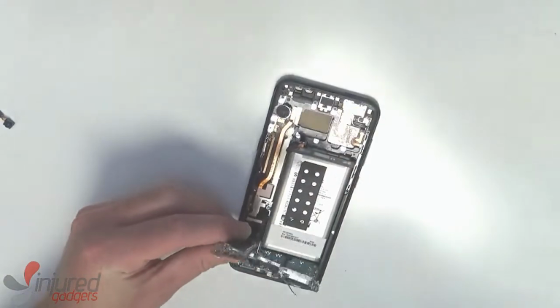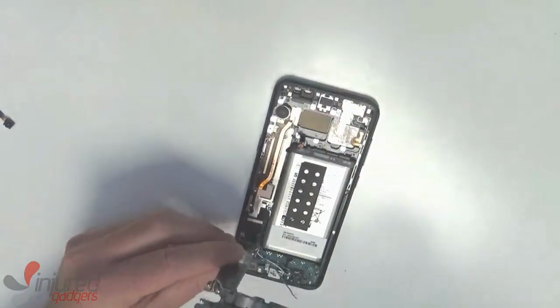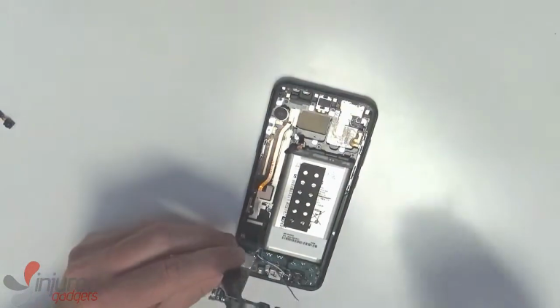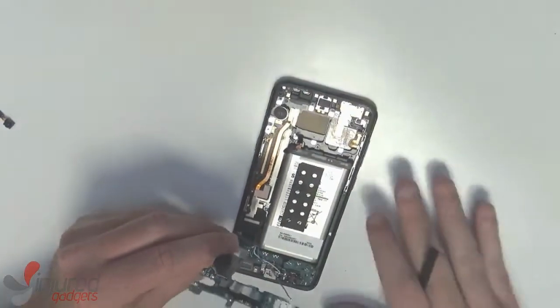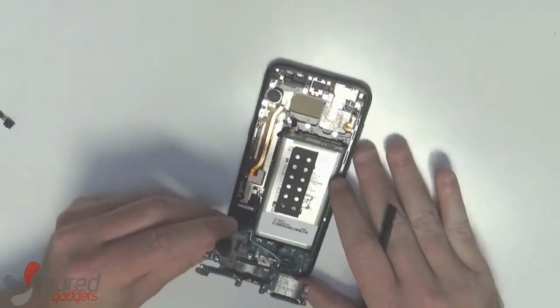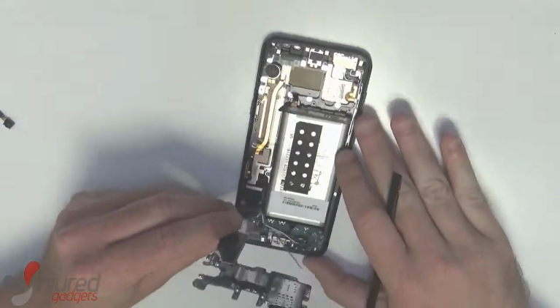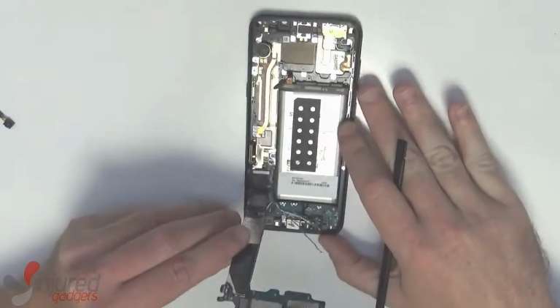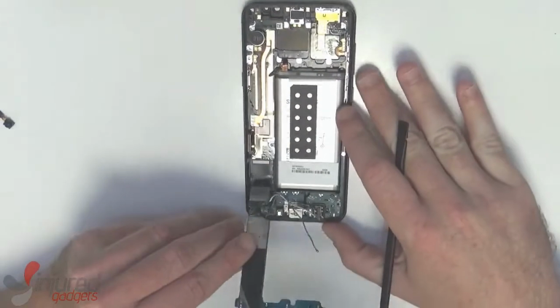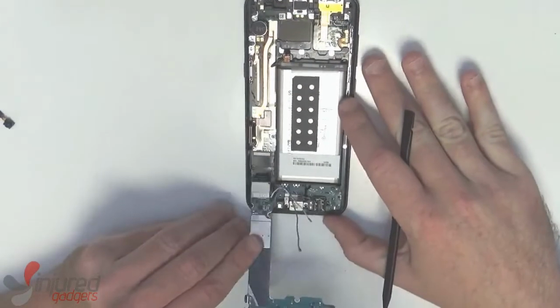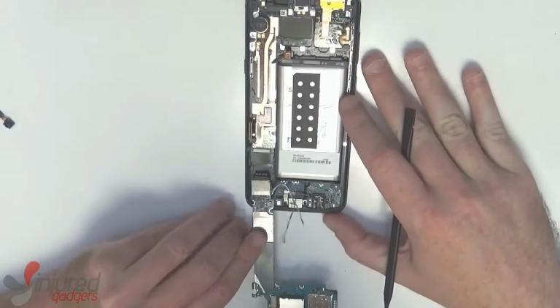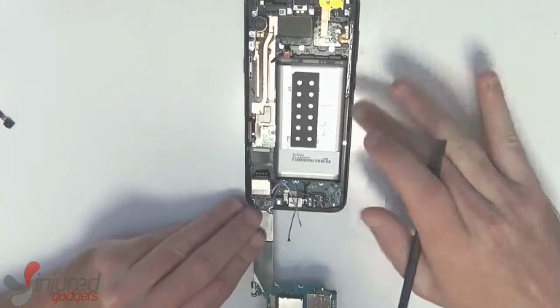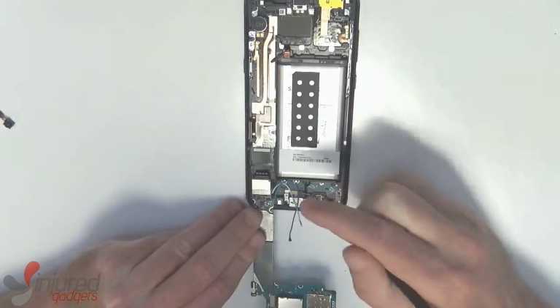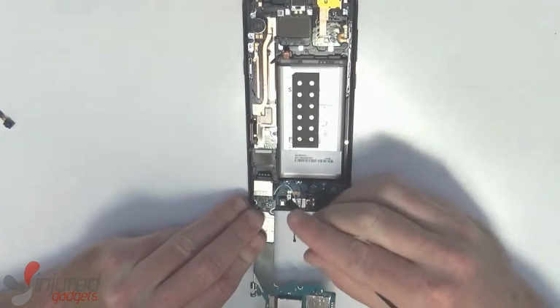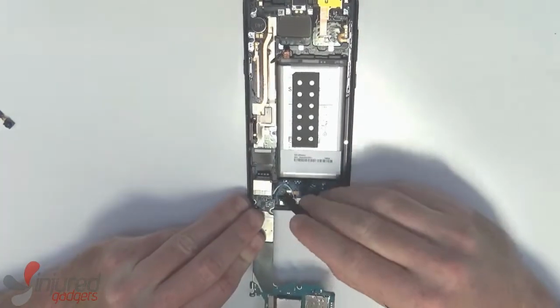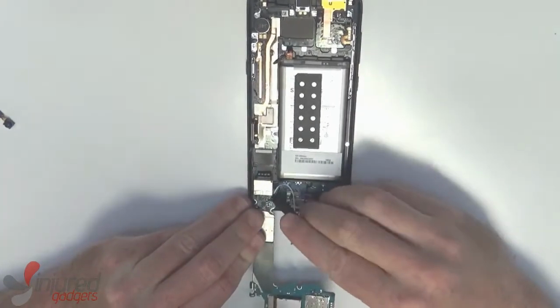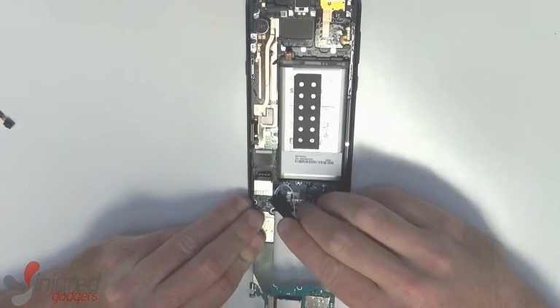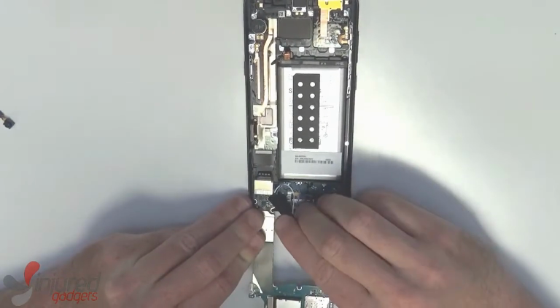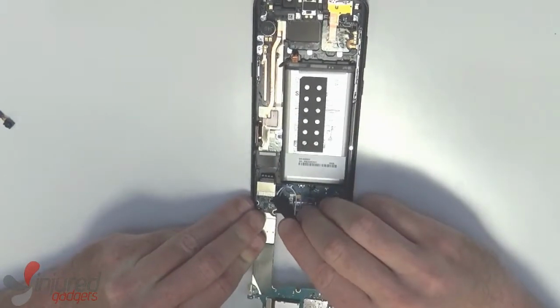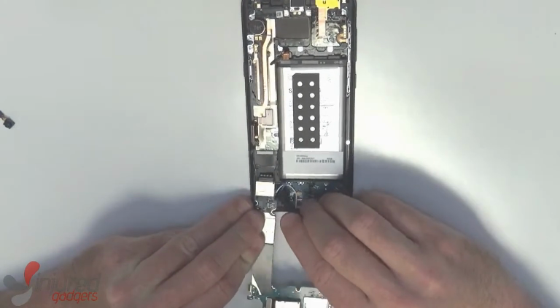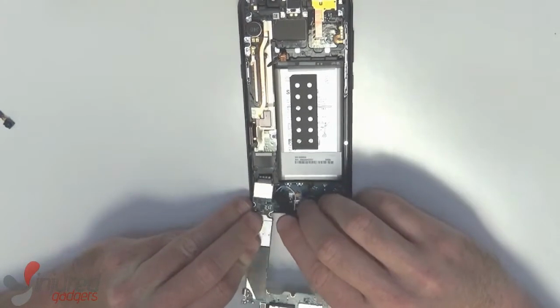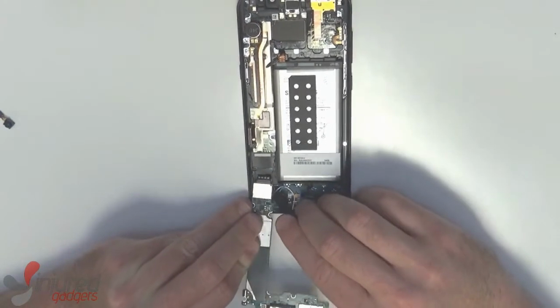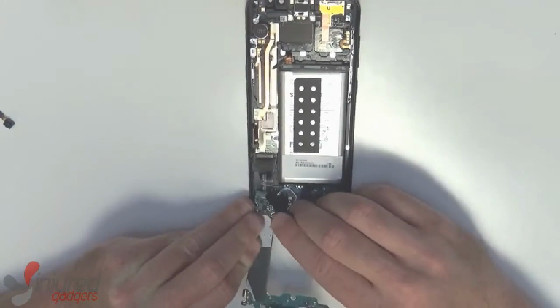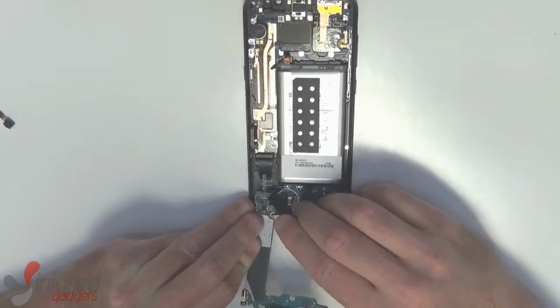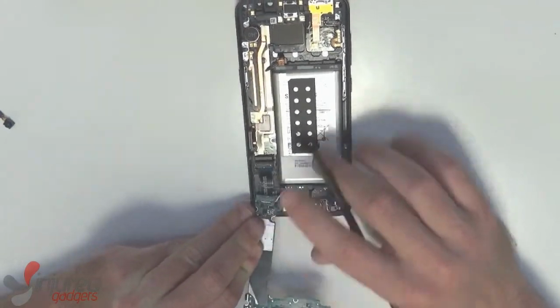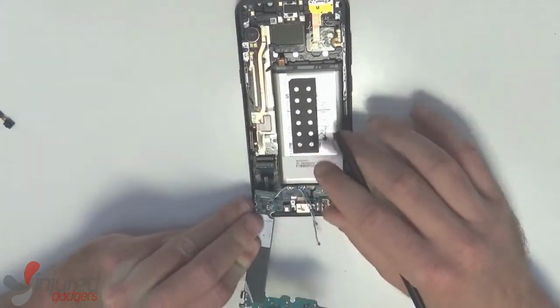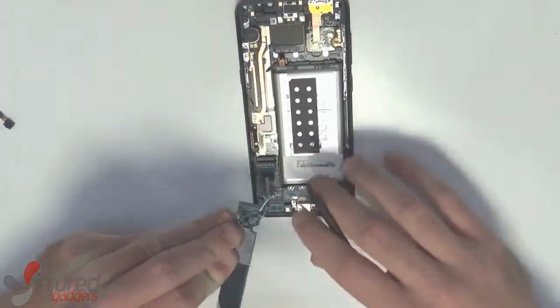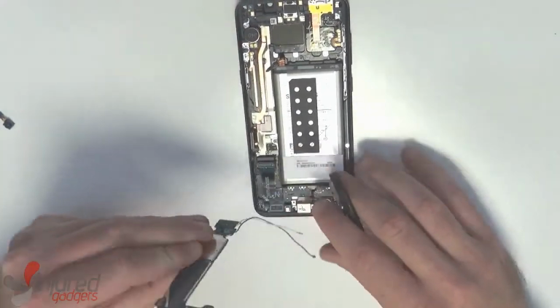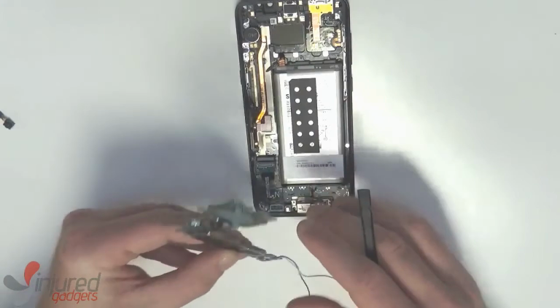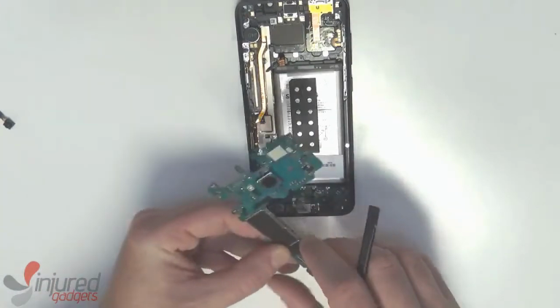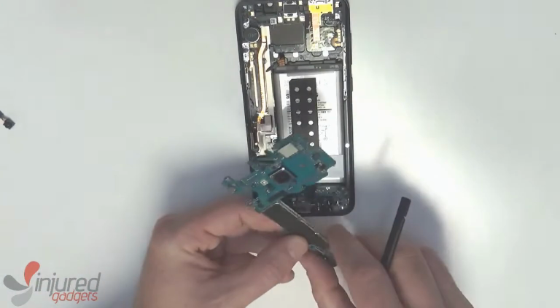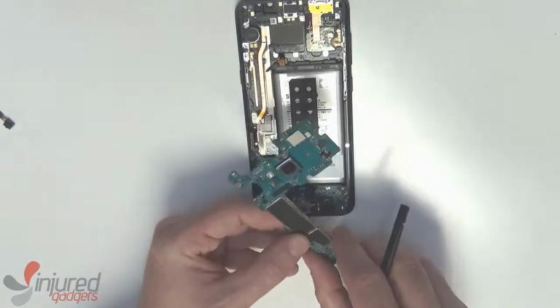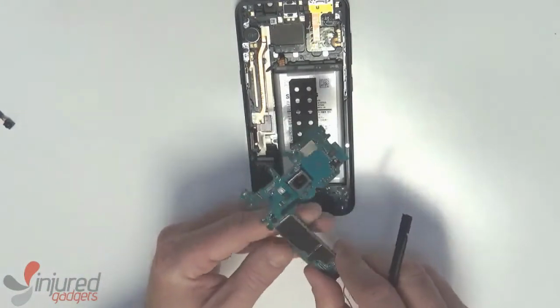The last step before removing the main board is to disconnect the daughter board connector here again with a nylon spudger and just a light twist.